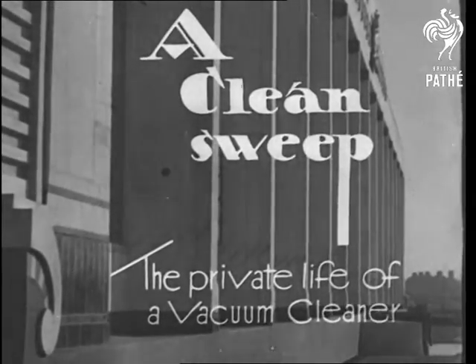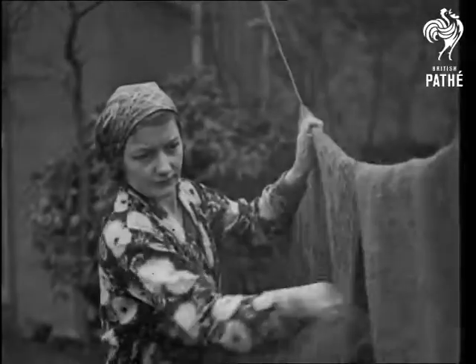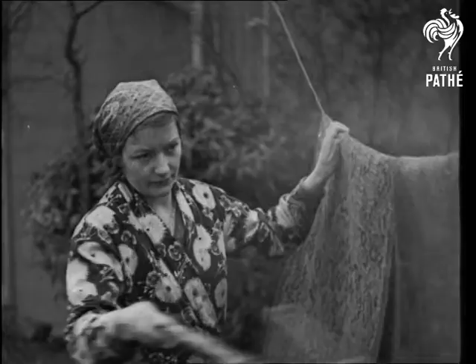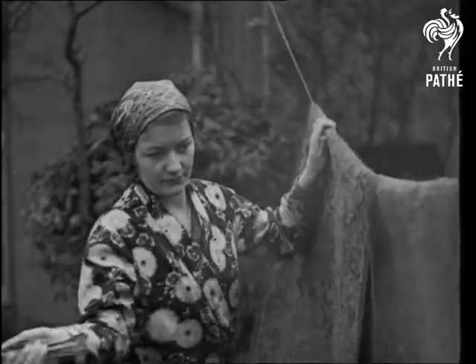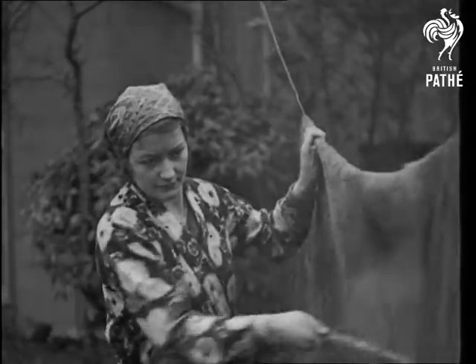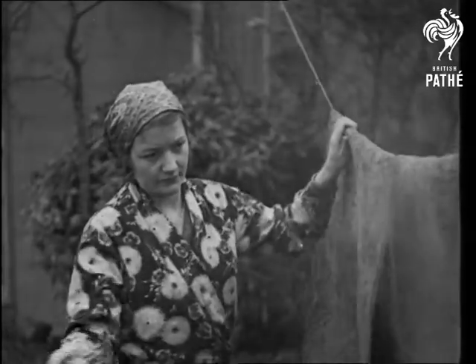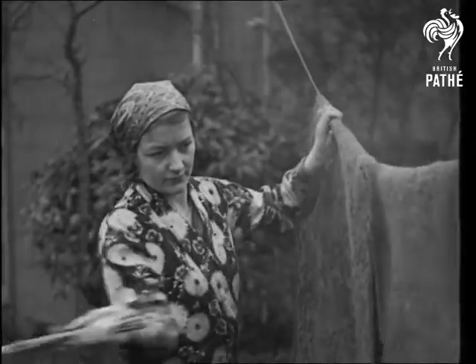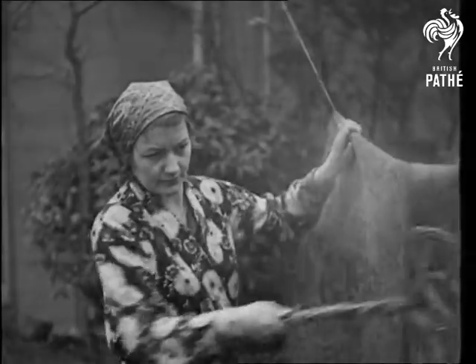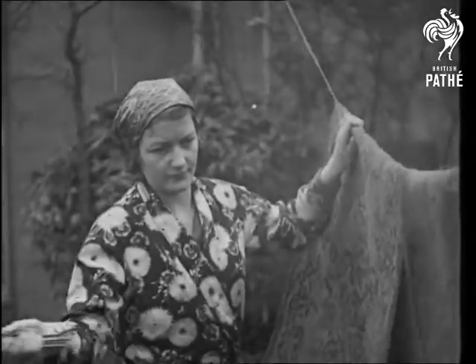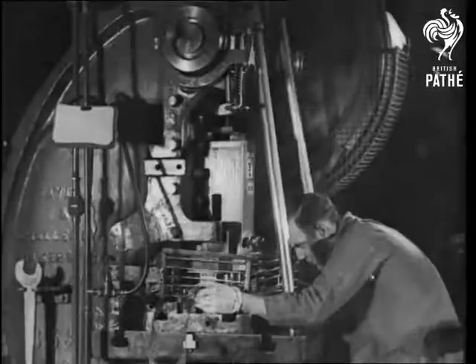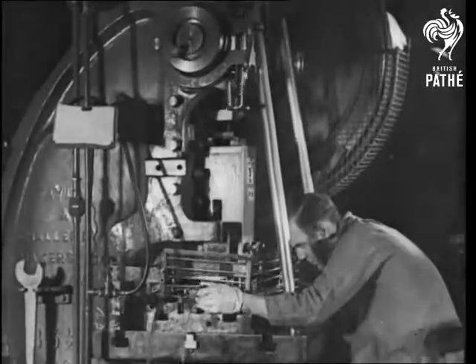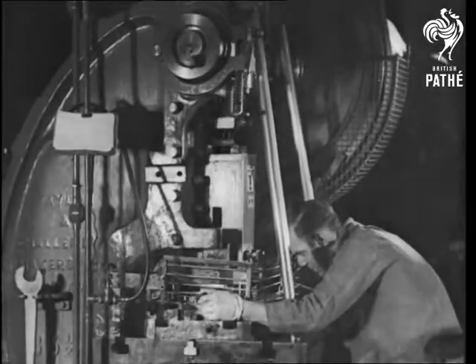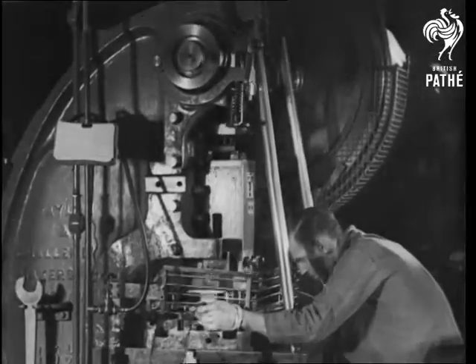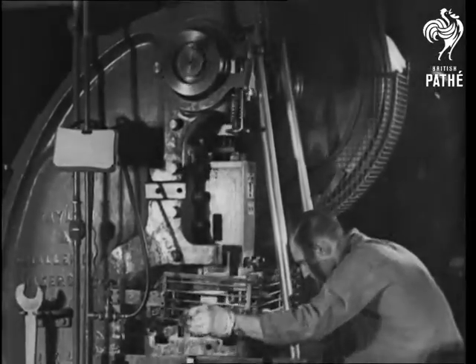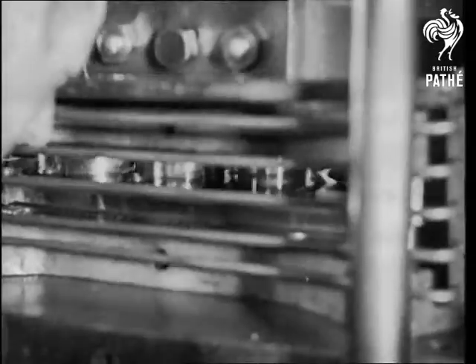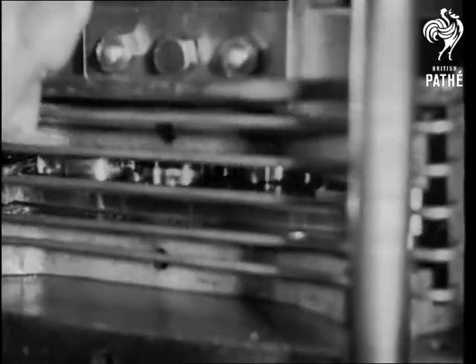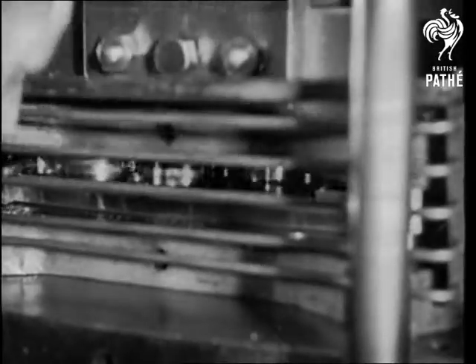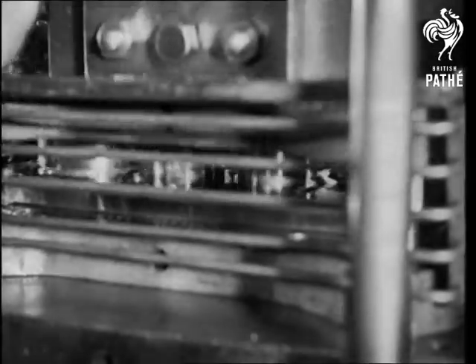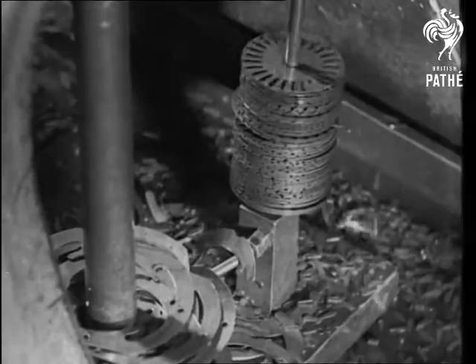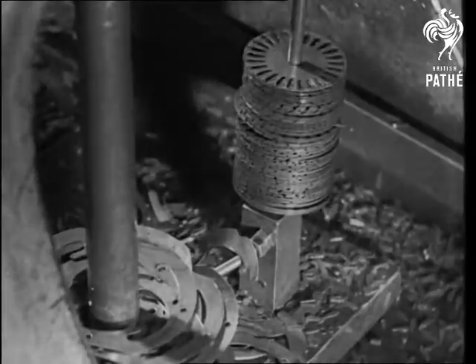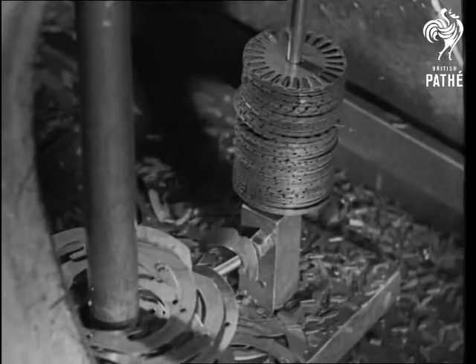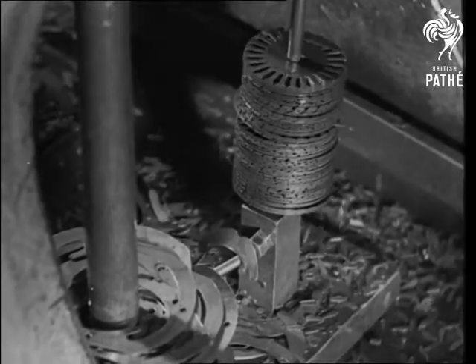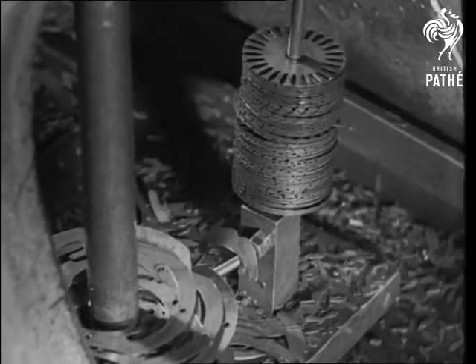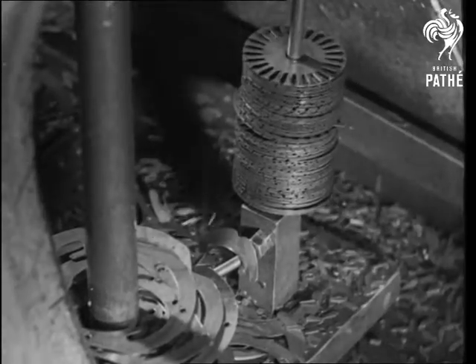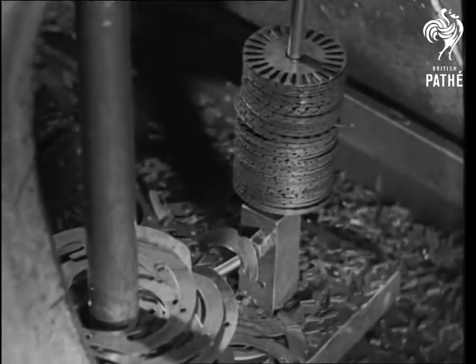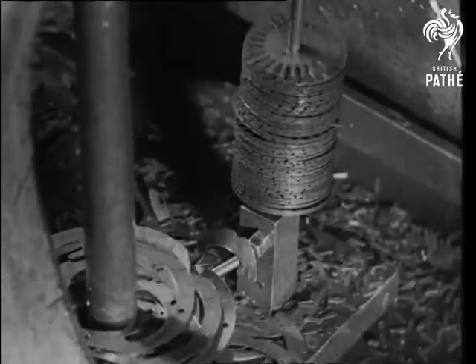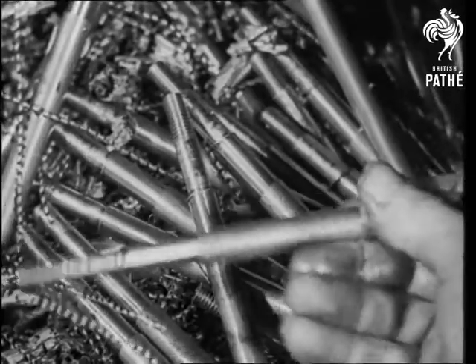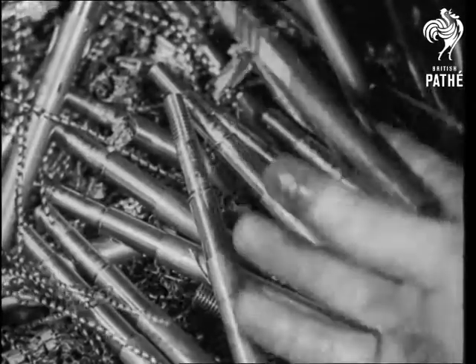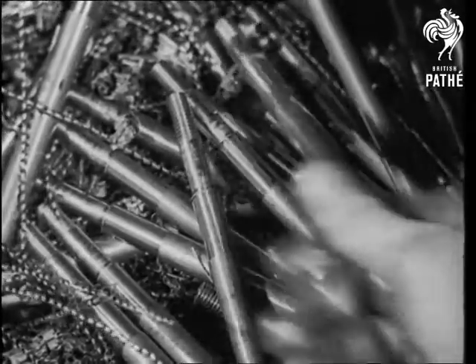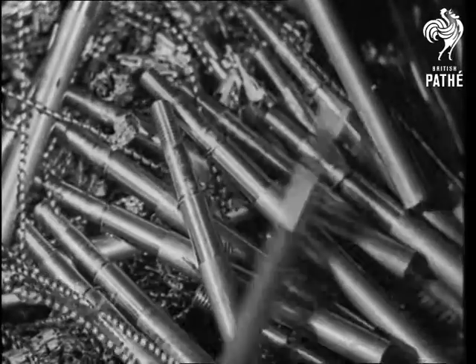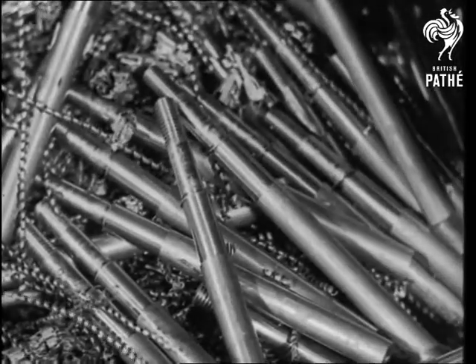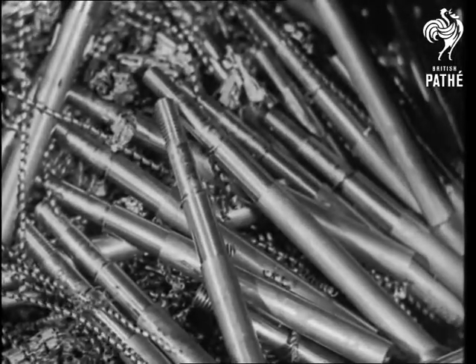In the springtime, busy housewives turn to thoughts of carpet beating, and many modern eves sigh regretfully for an electric vacuum cleaner. Here you see a beating type of electric sweeper being made.